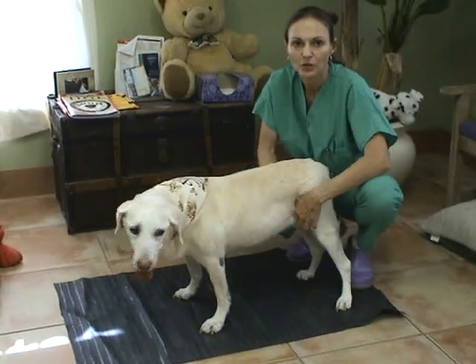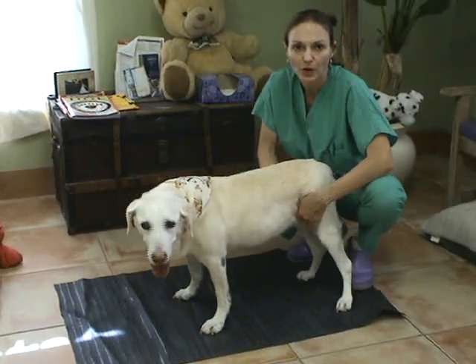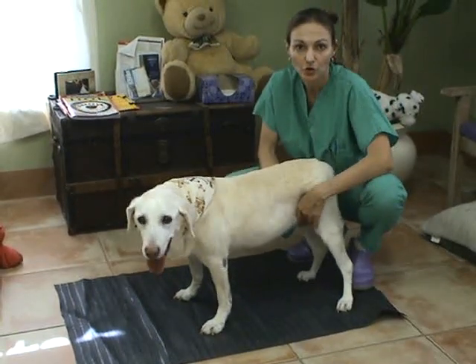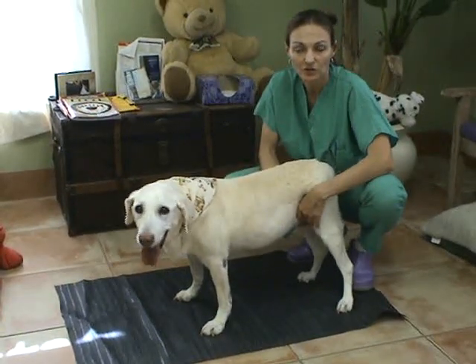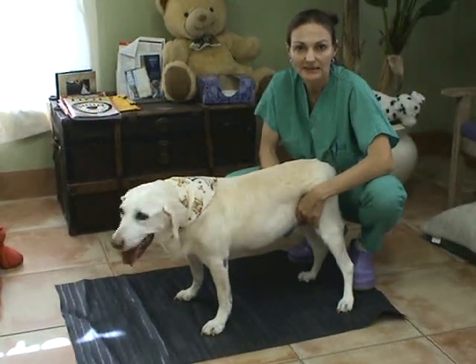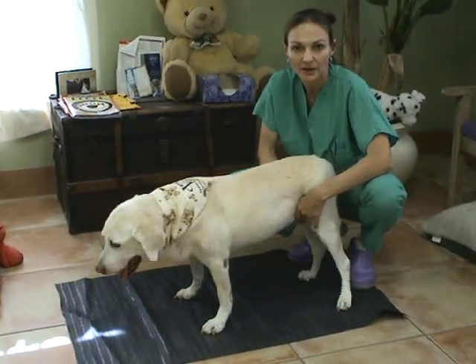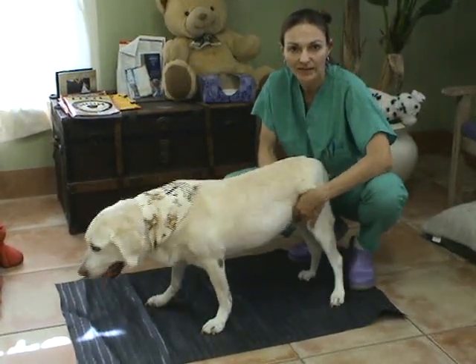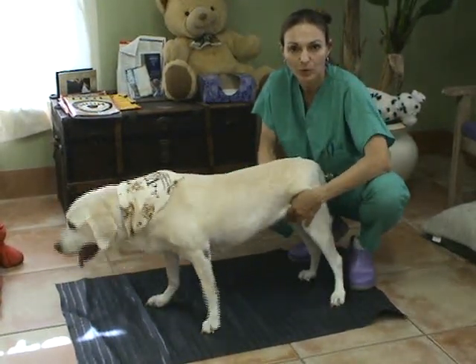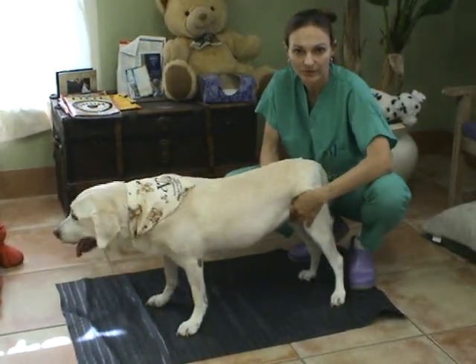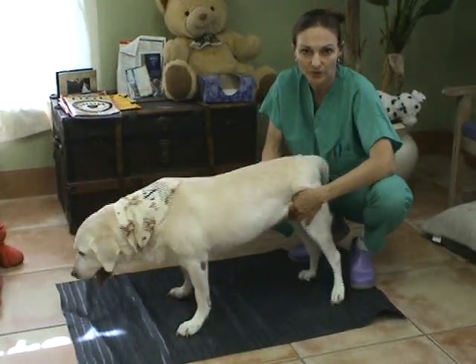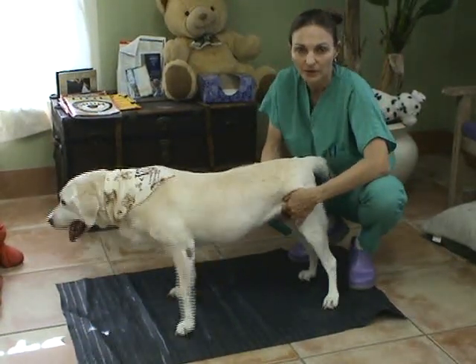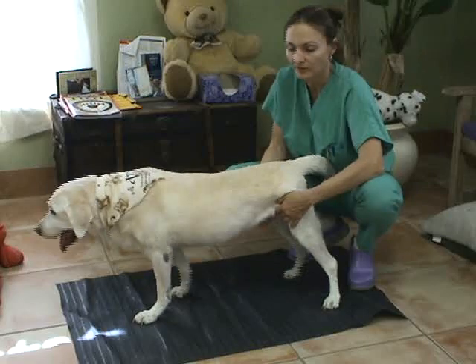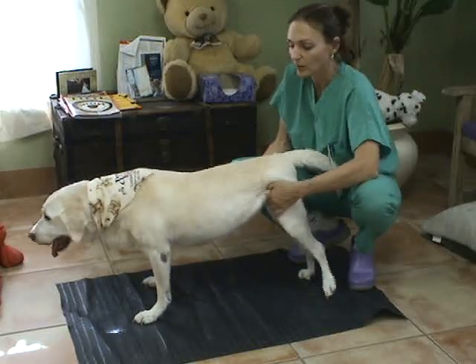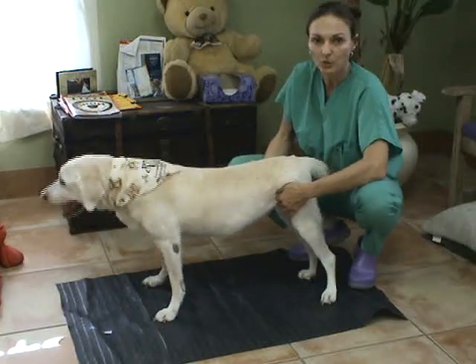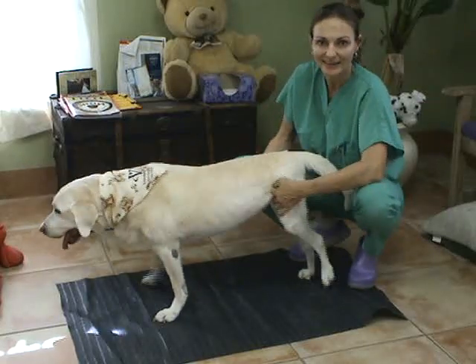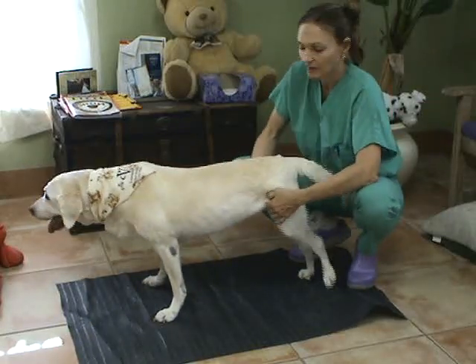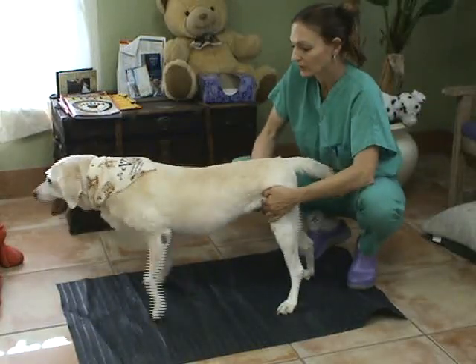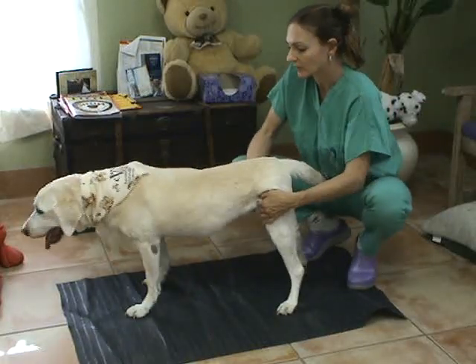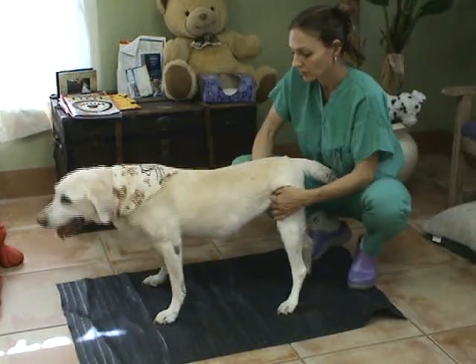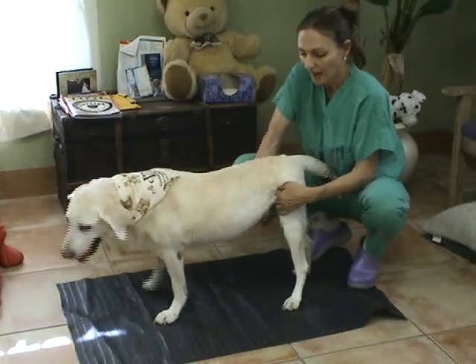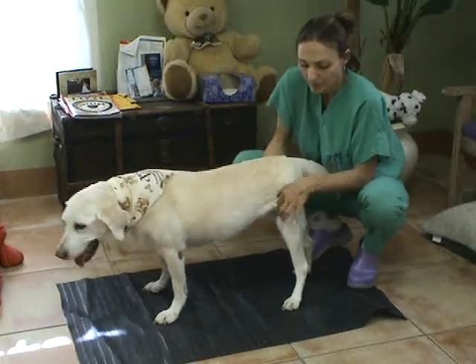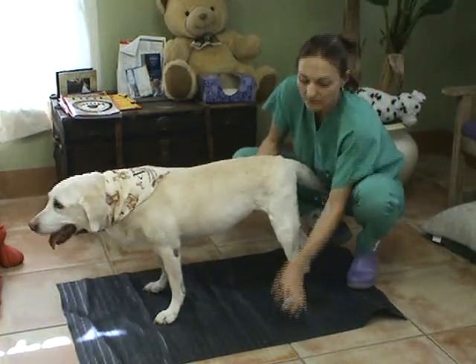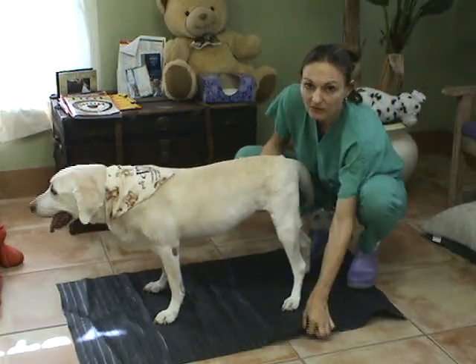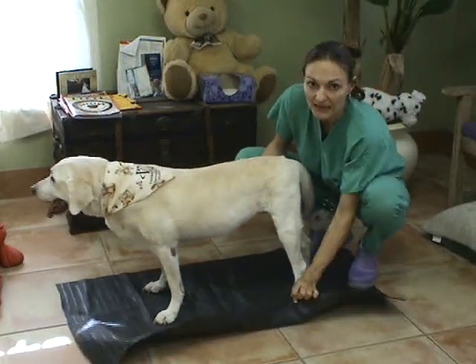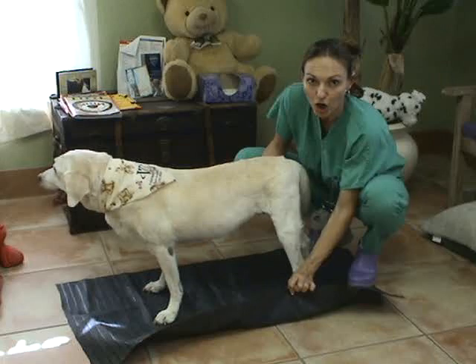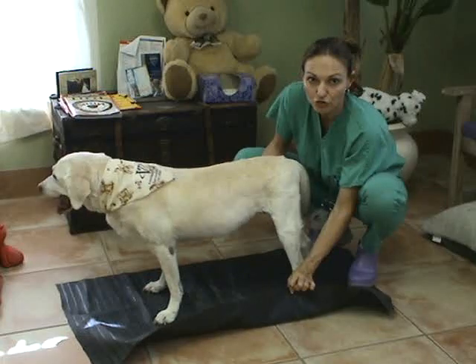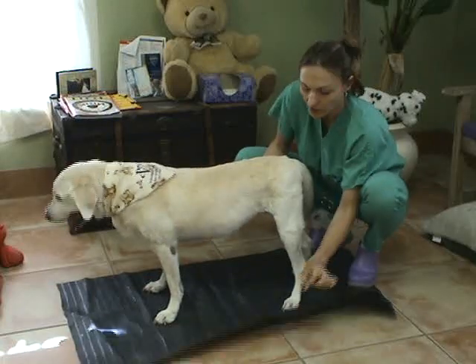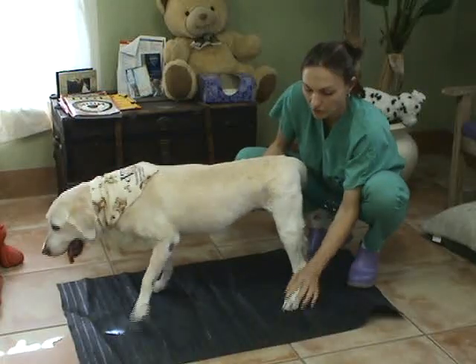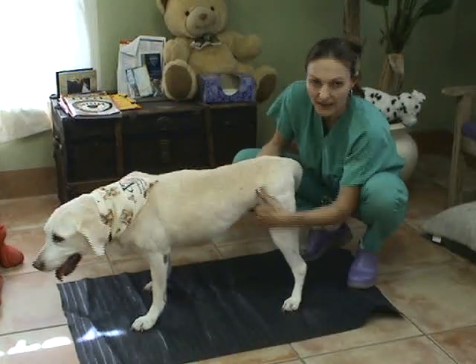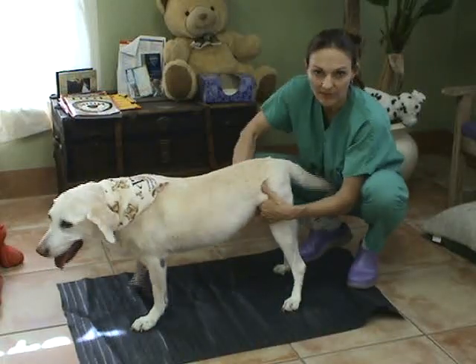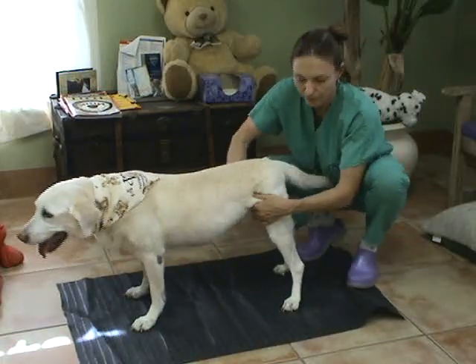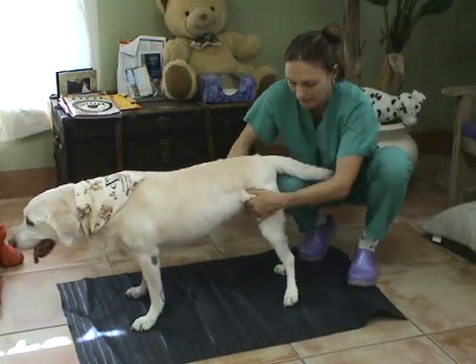The third part of the neurological exam is assessing proprioception. This is done while the animal is standing as best as possible. I use a mat, which you can find at any hardware store, to help the animal have better footing.